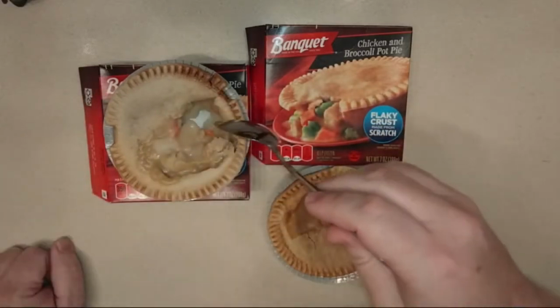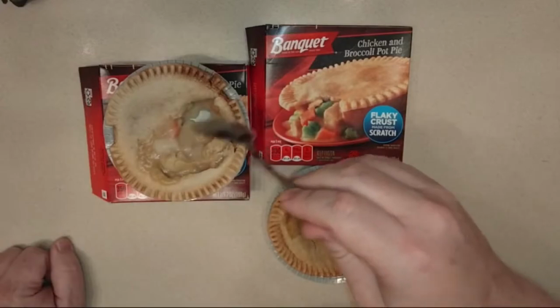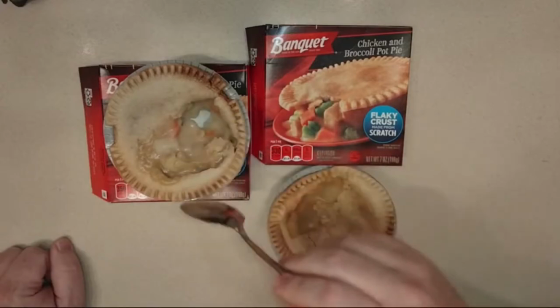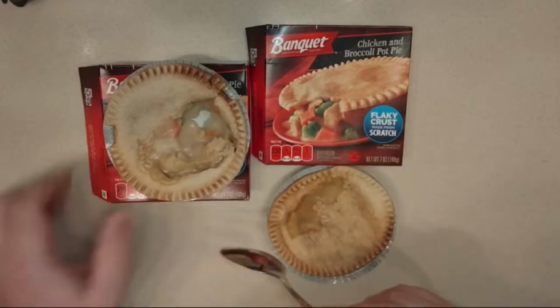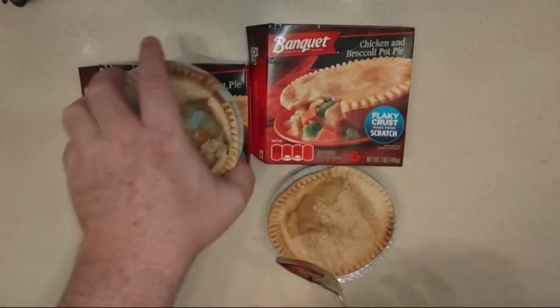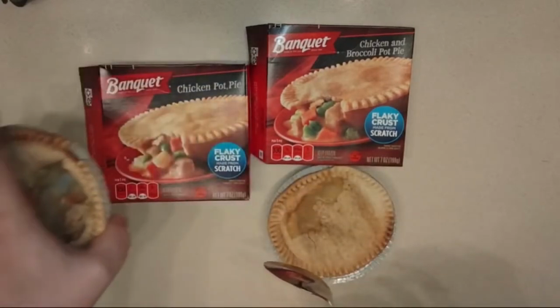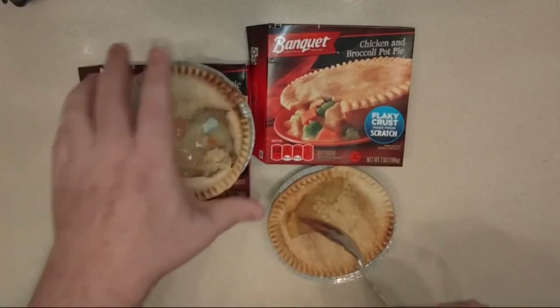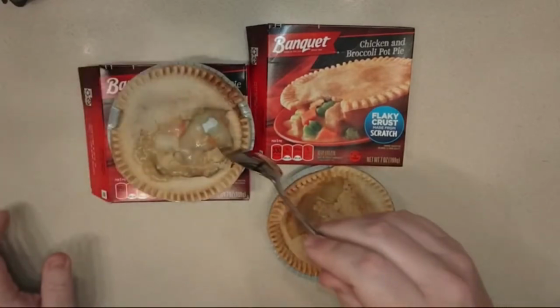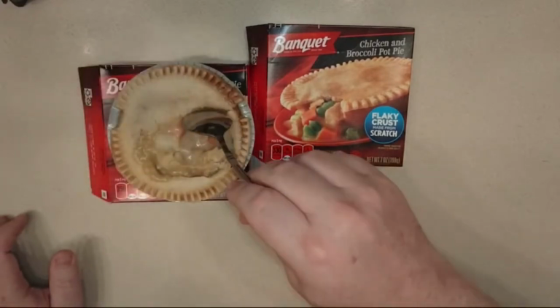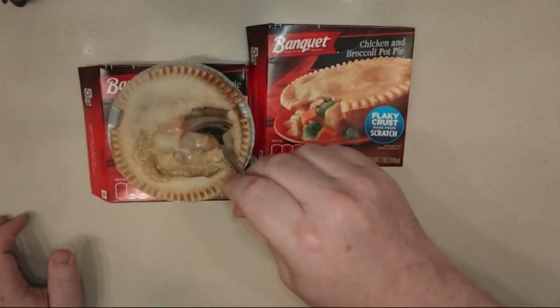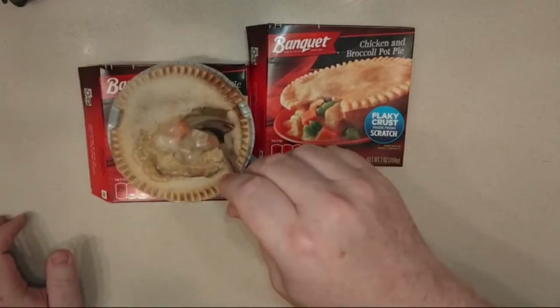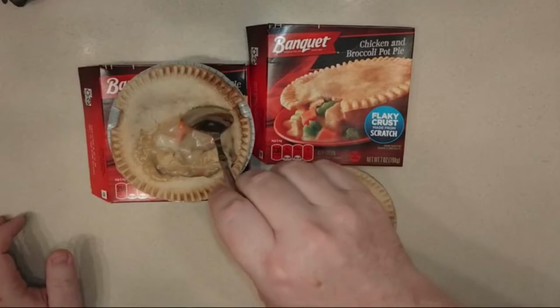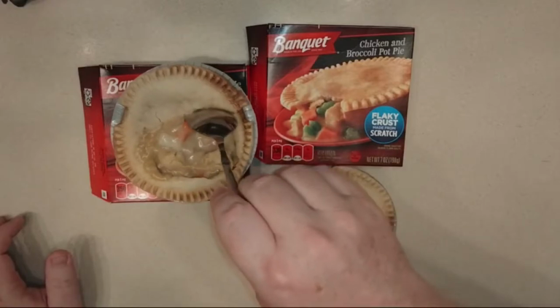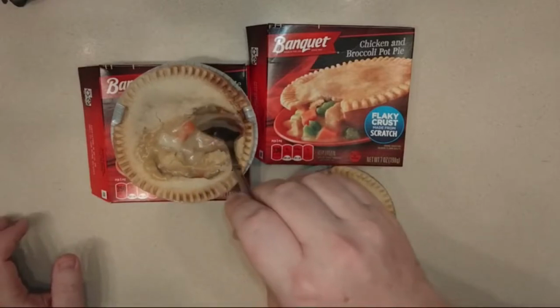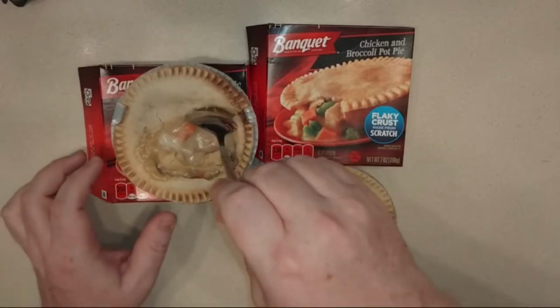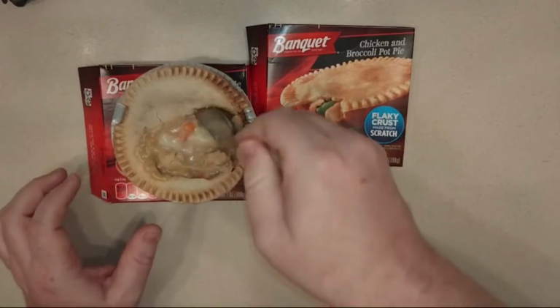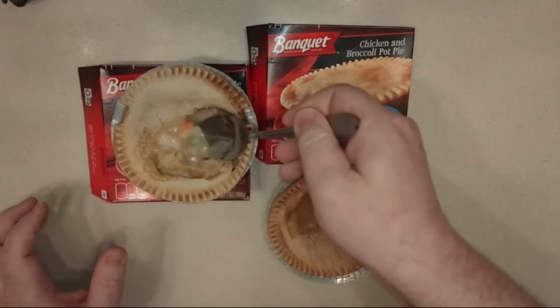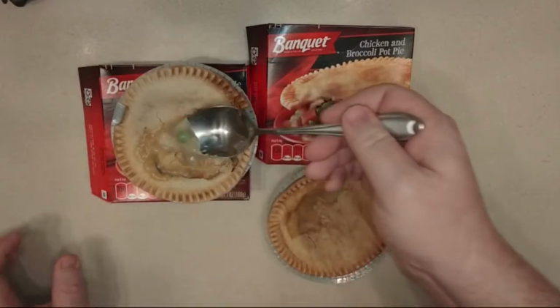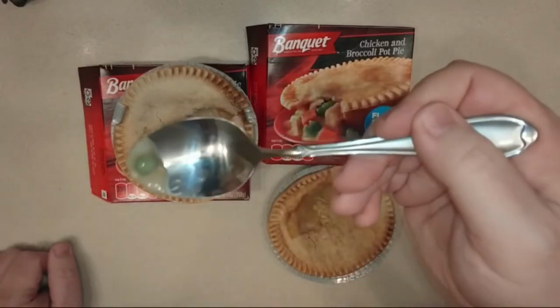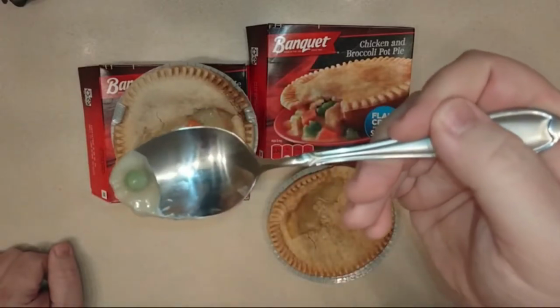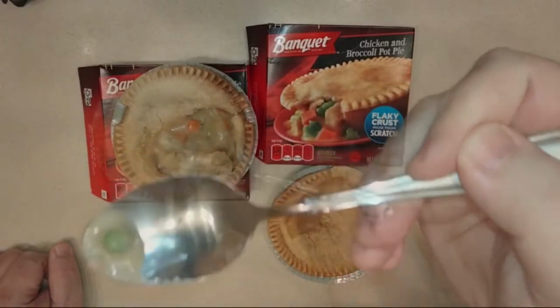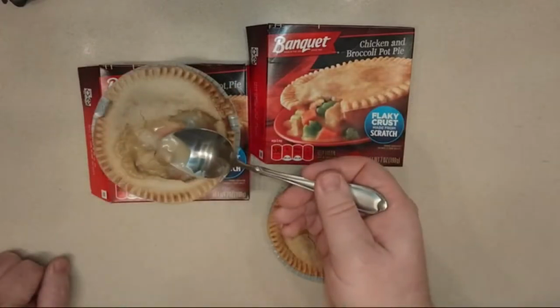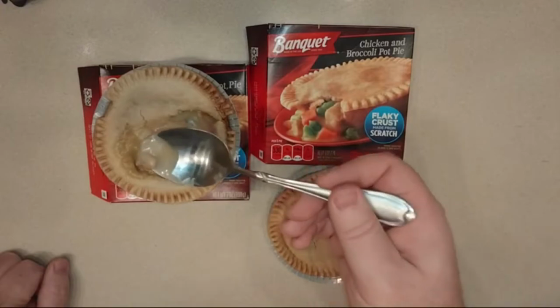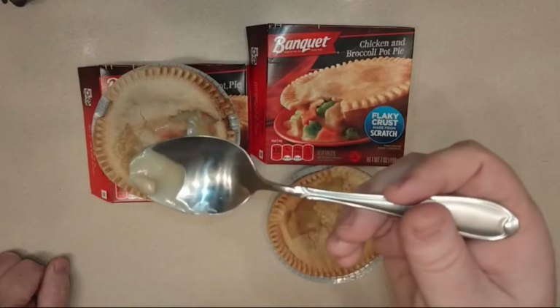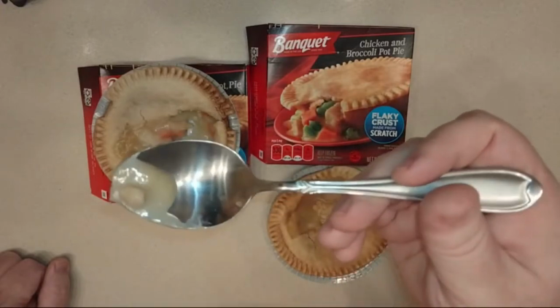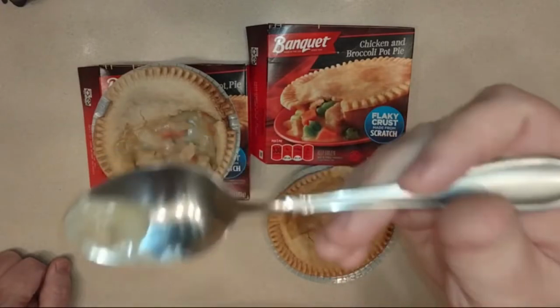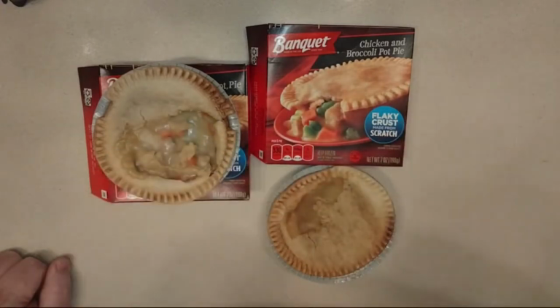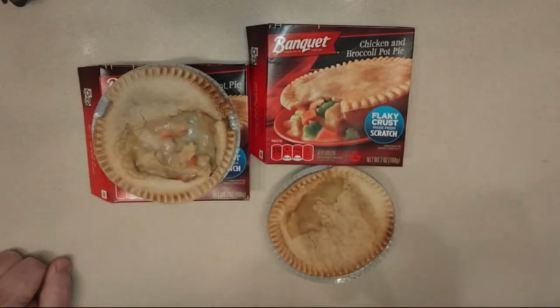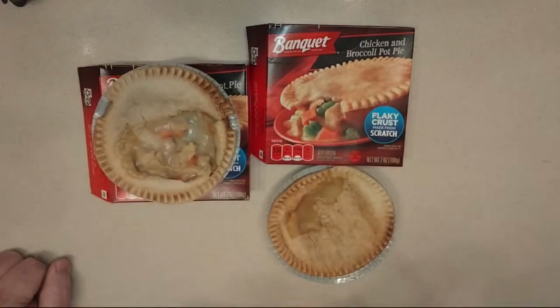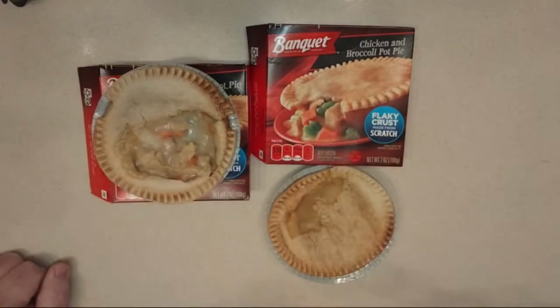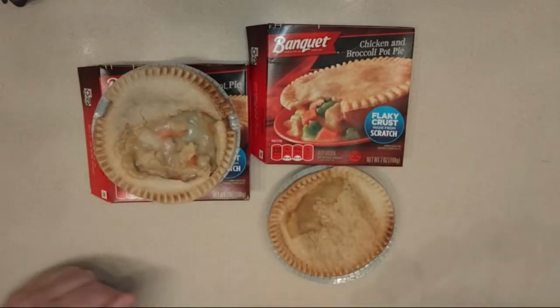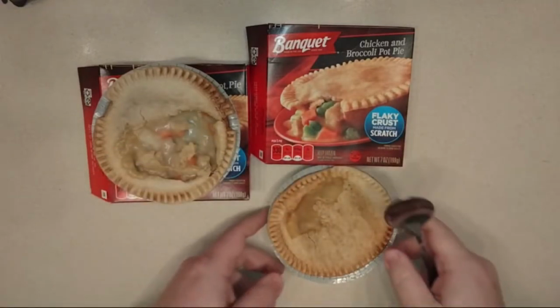I'm supposed to get a pea — let me dig around. Oh, here's a pea. I'm actually kind of liking this gravy. It's weird — very weird.